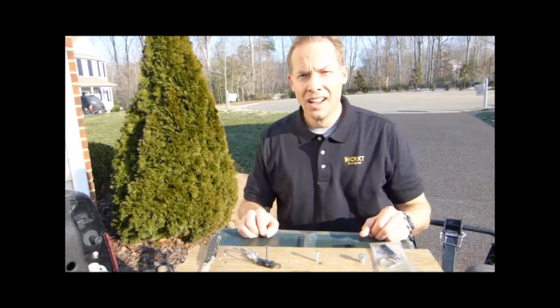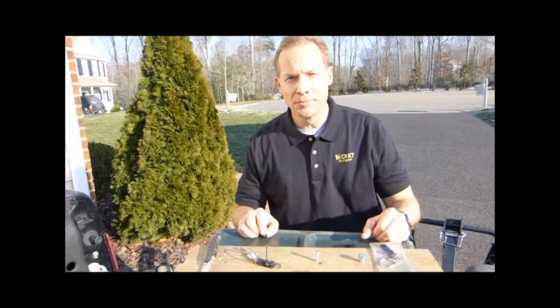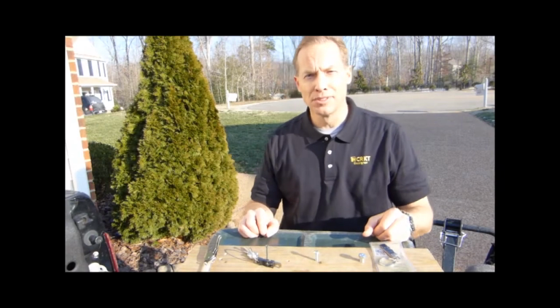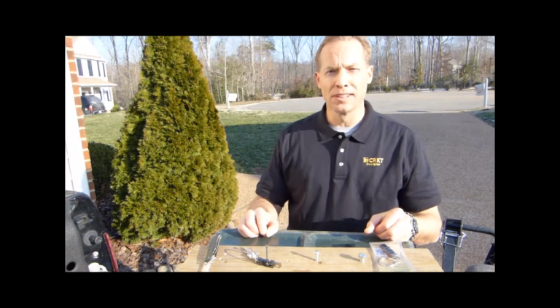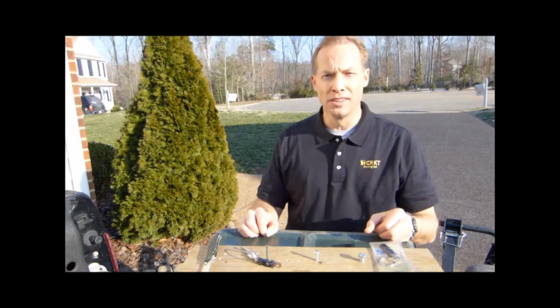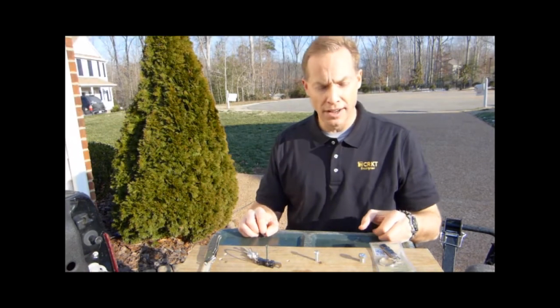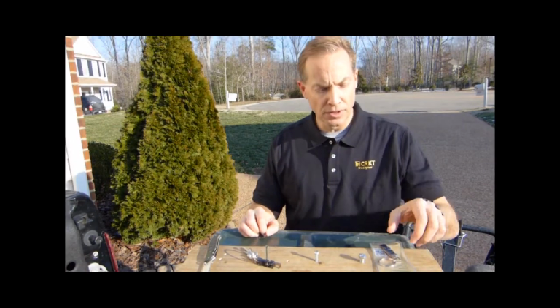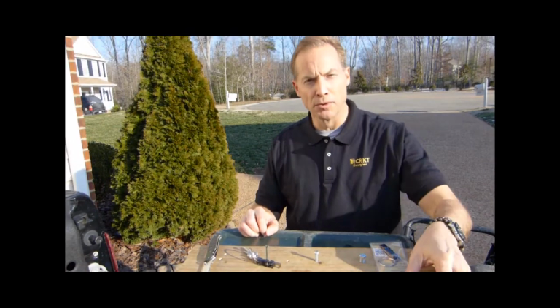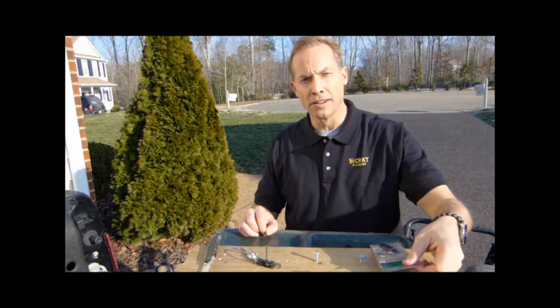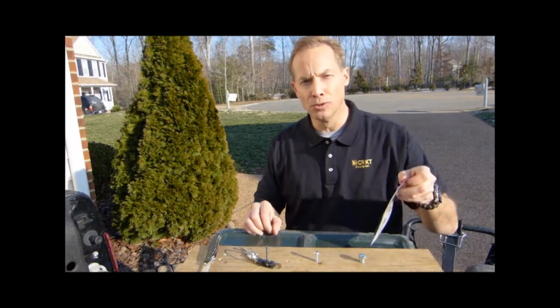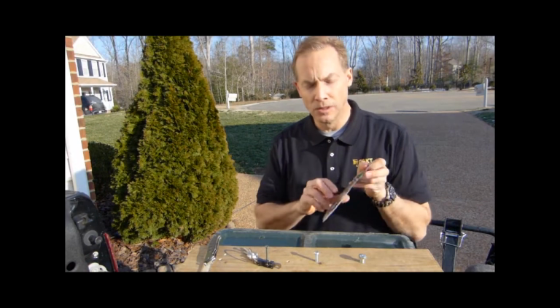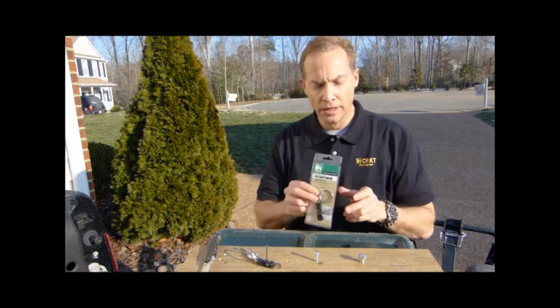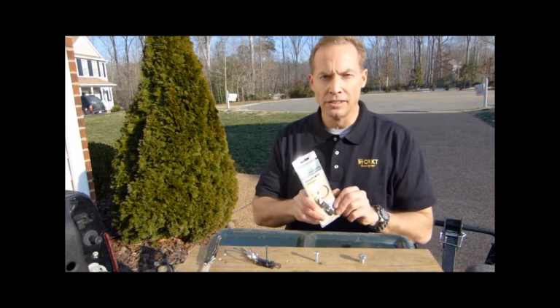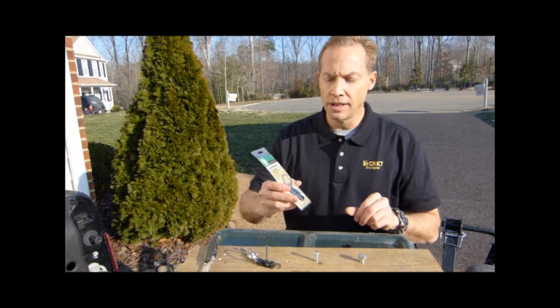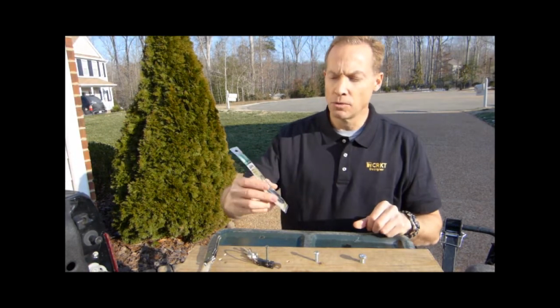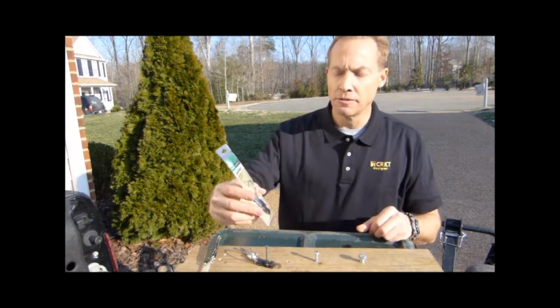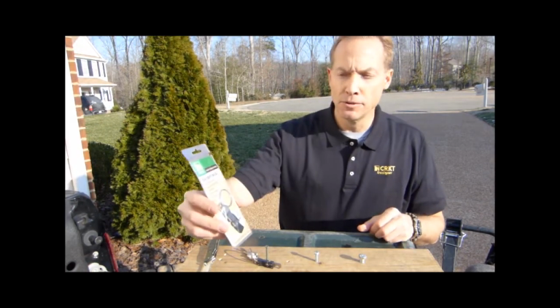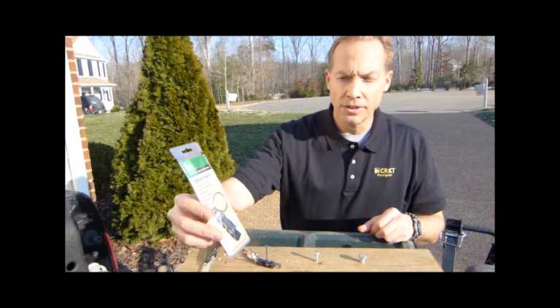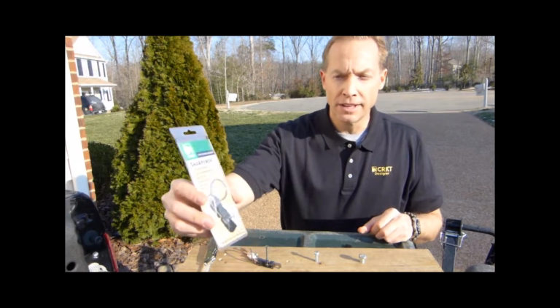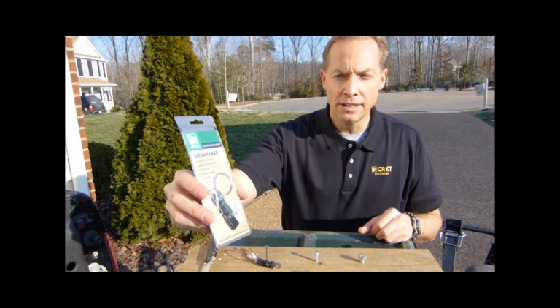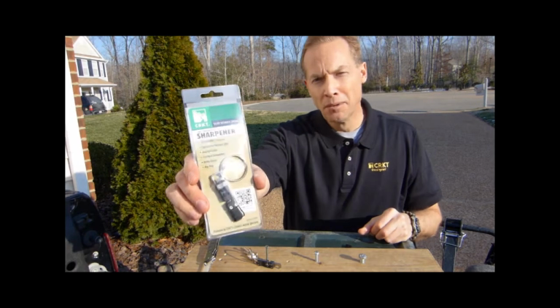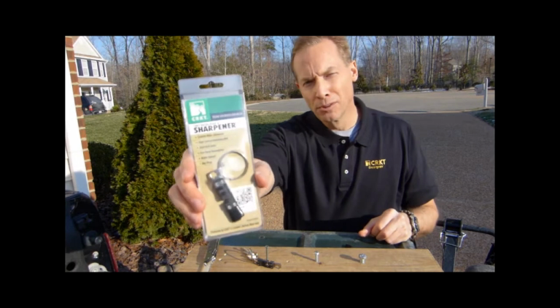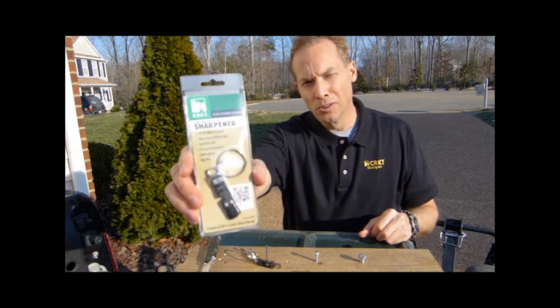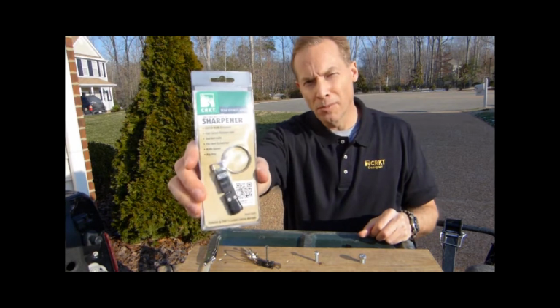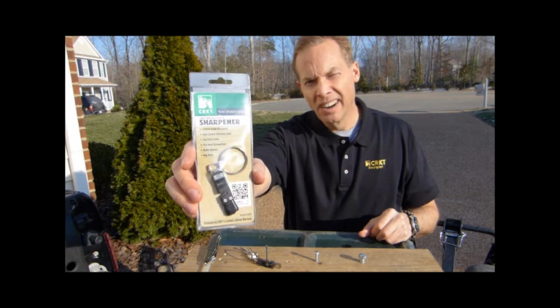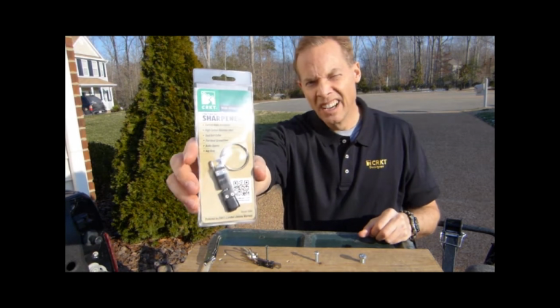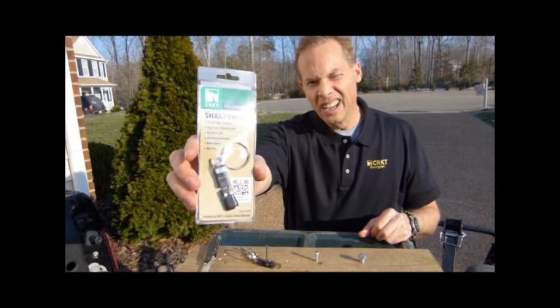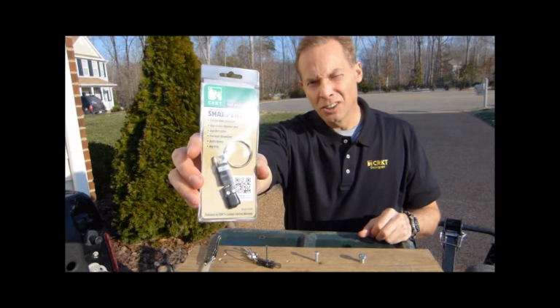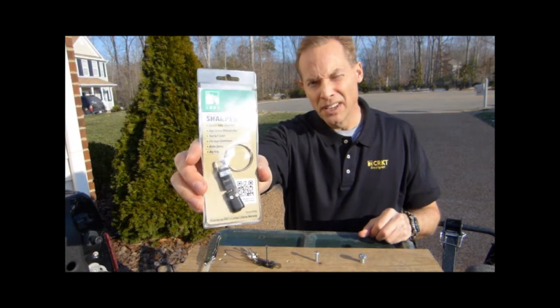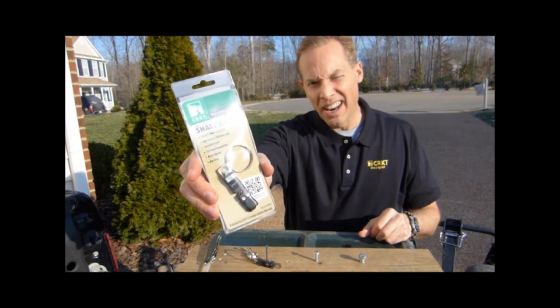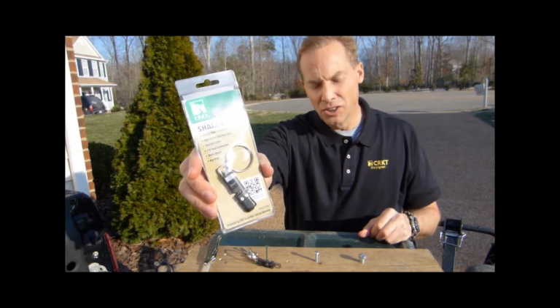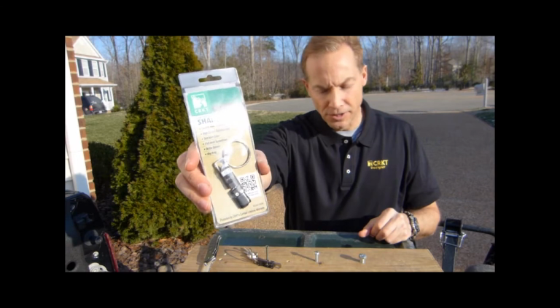Hi, I'm Tom Stokes, and I'm one of the designers with Columbia River Knife and Tool. Today I'm going to quickly review the CRKT Micro Tool and Sharpener and talk a little bit about how you use it.